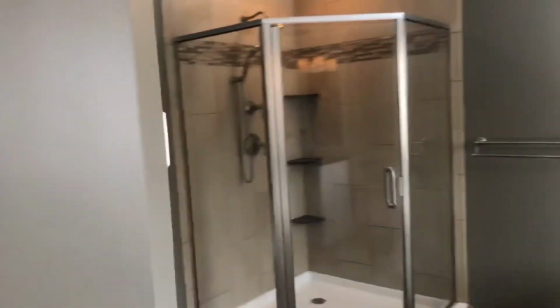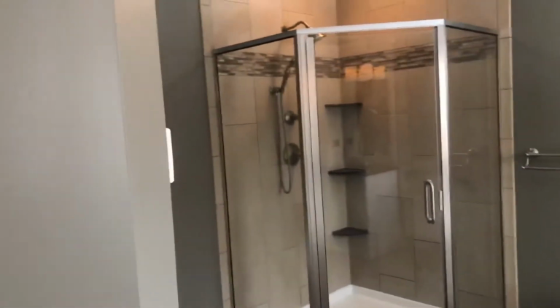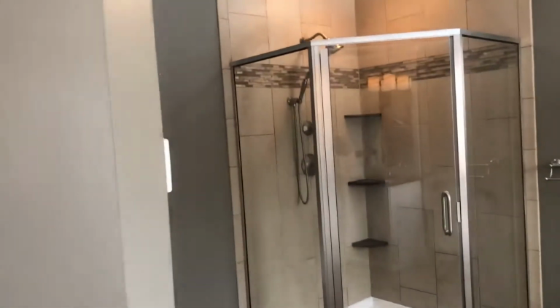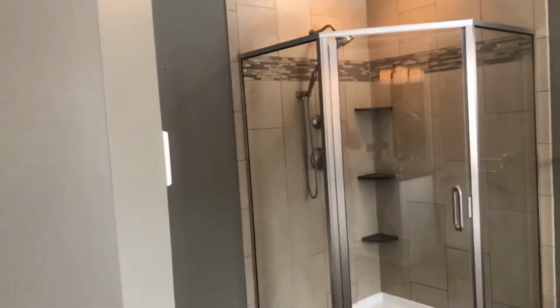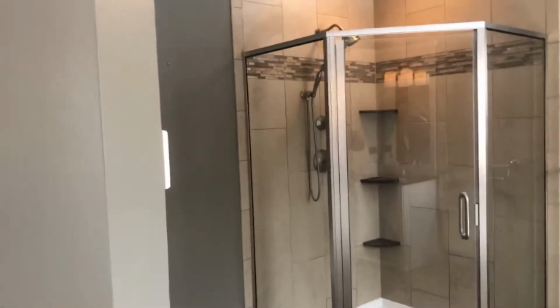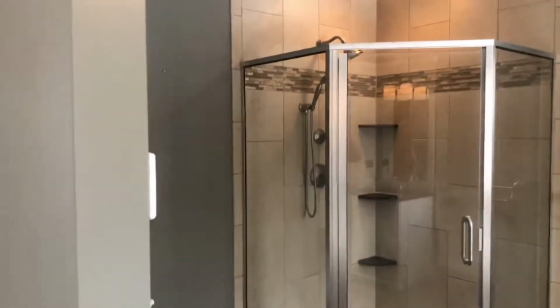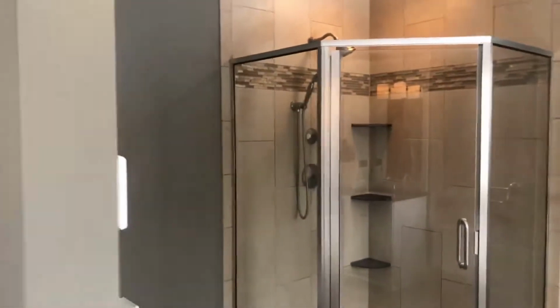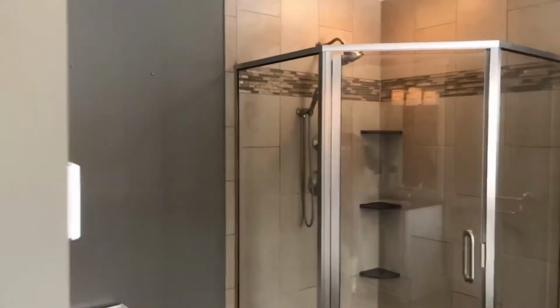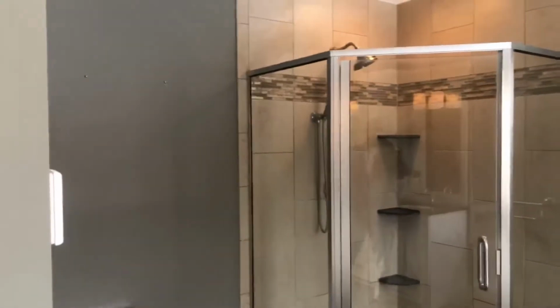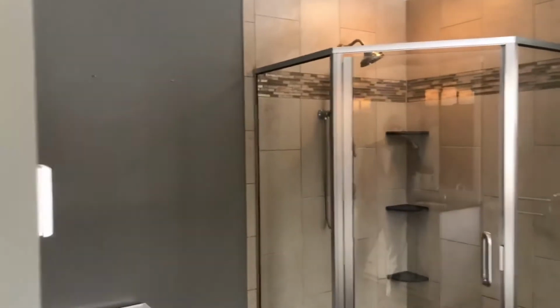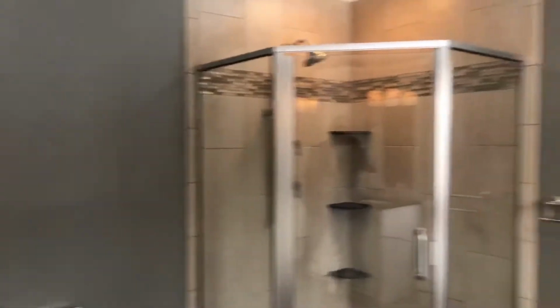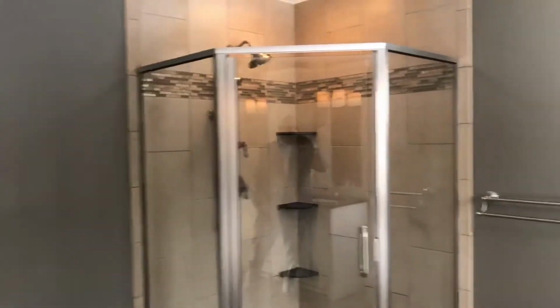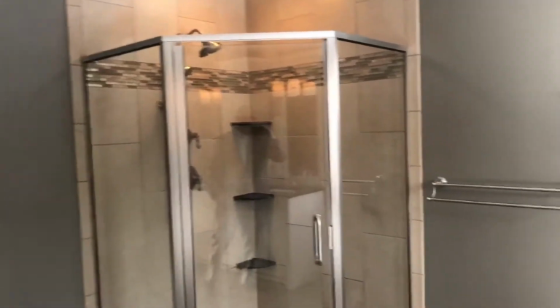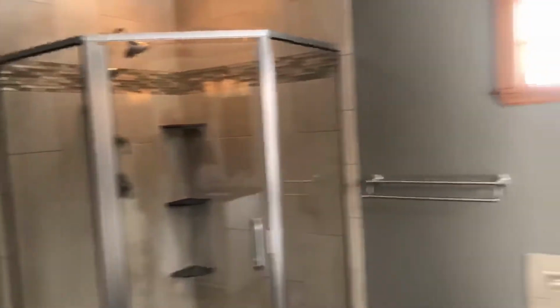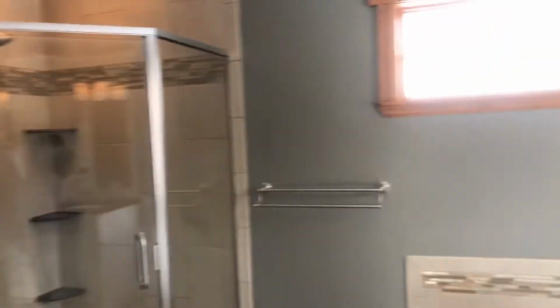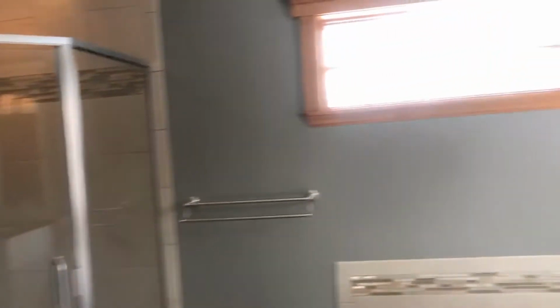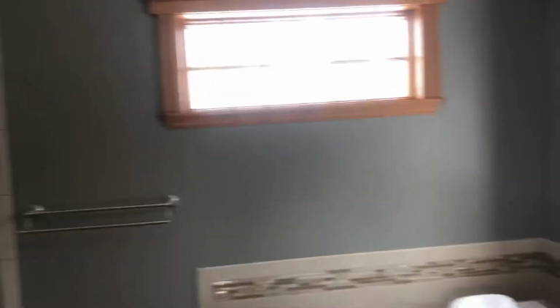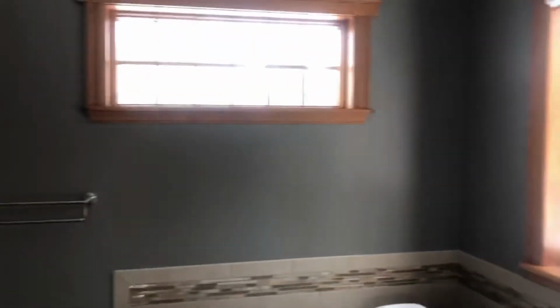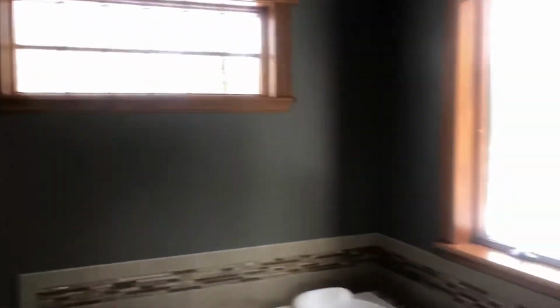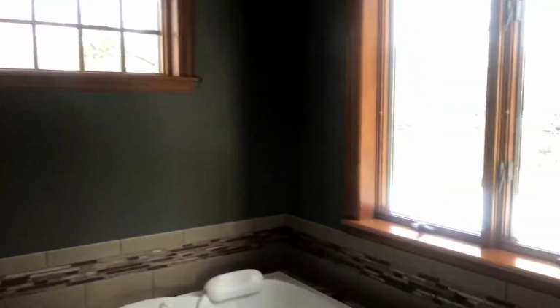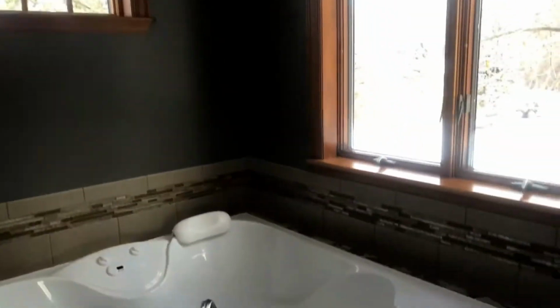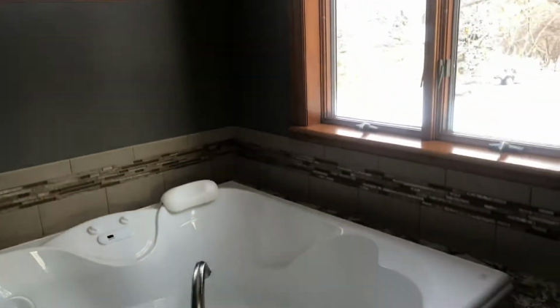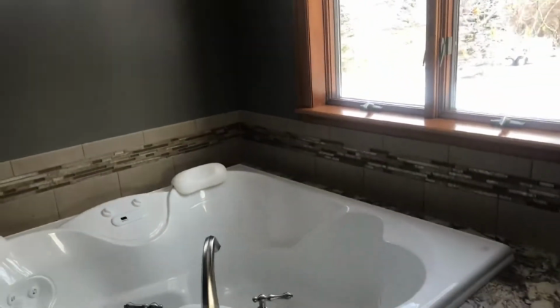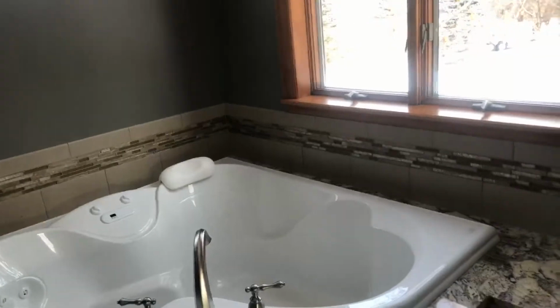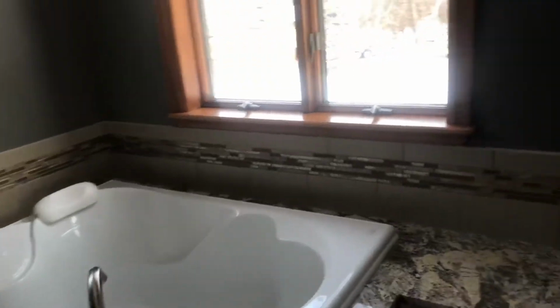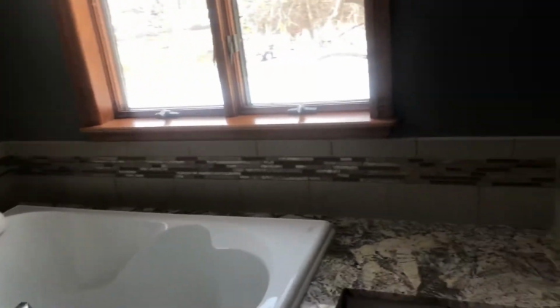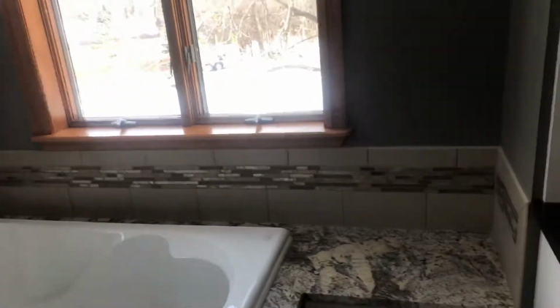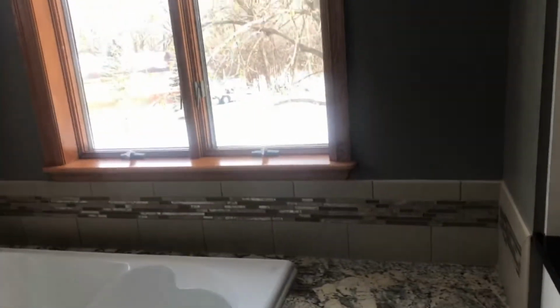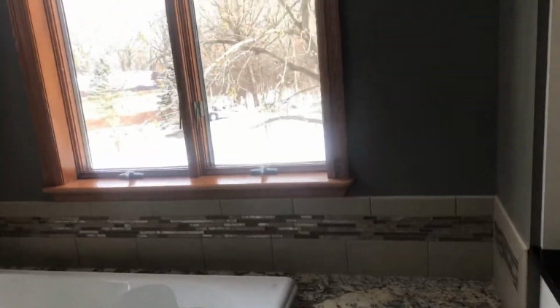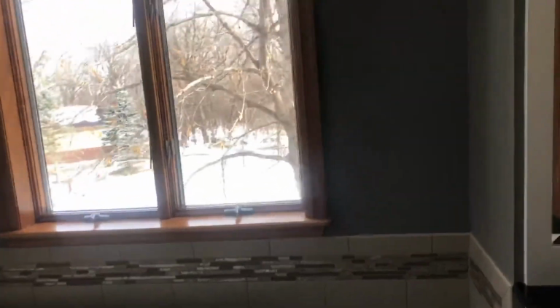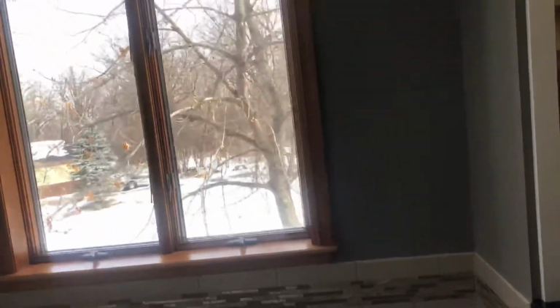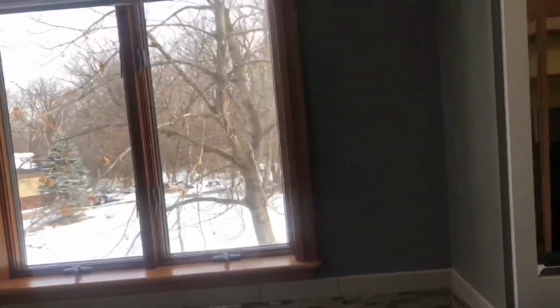We are in the master bath up on the second floor here. Again, we're in Rosemount. Beautiful trim. Lots of nature.